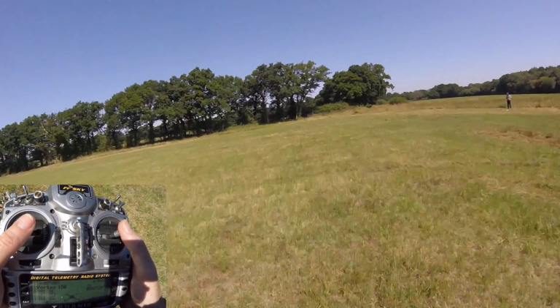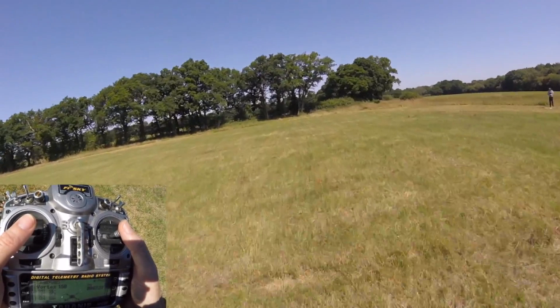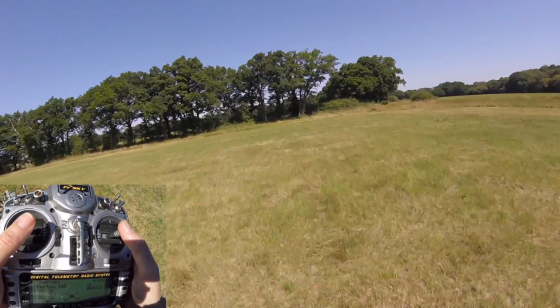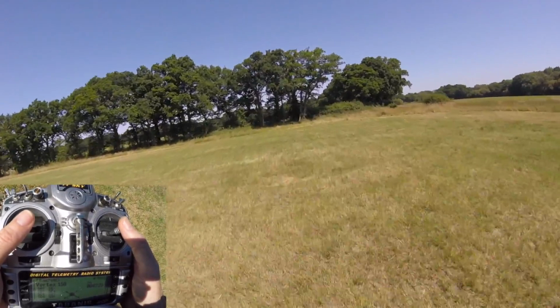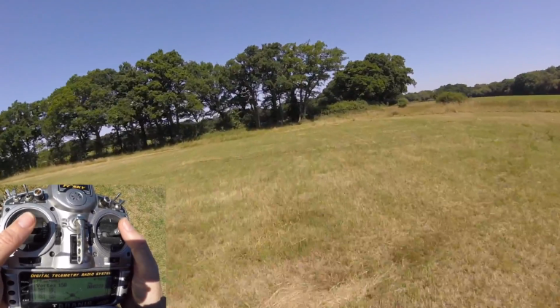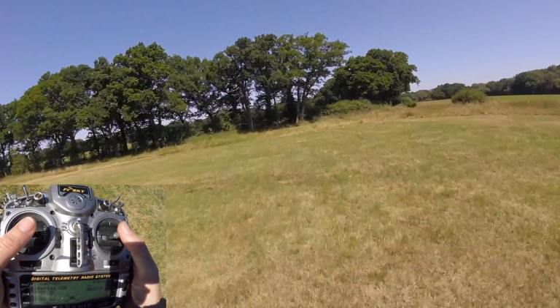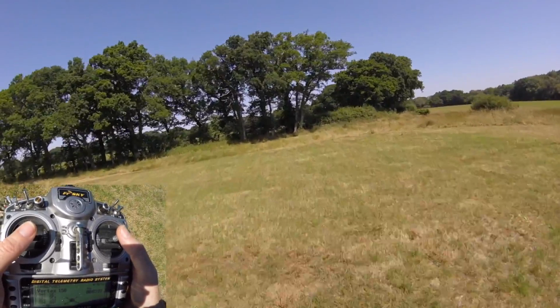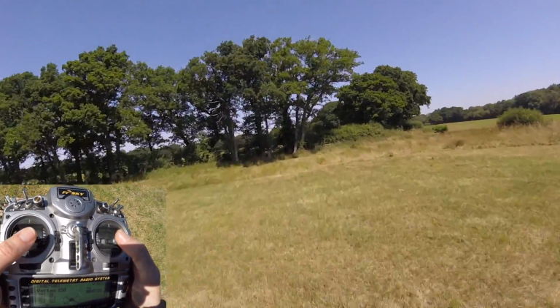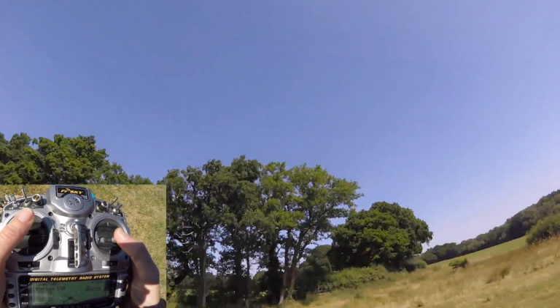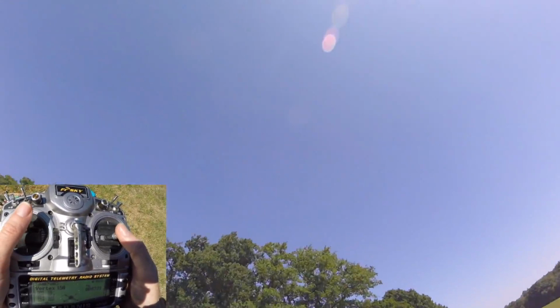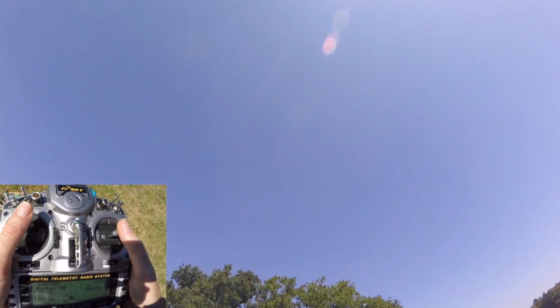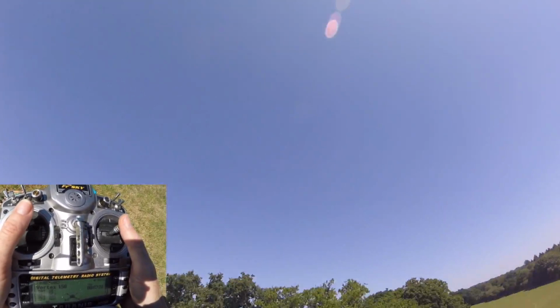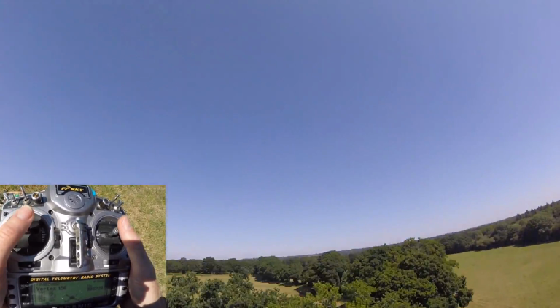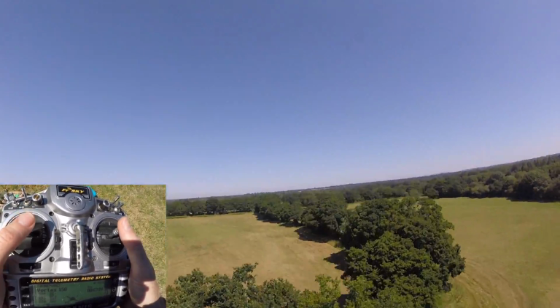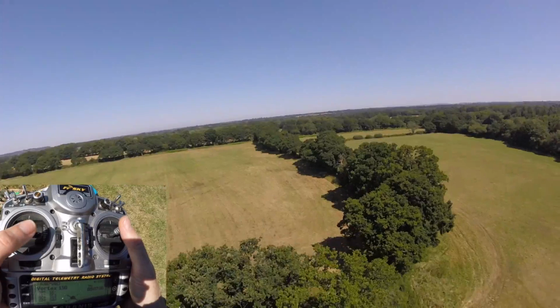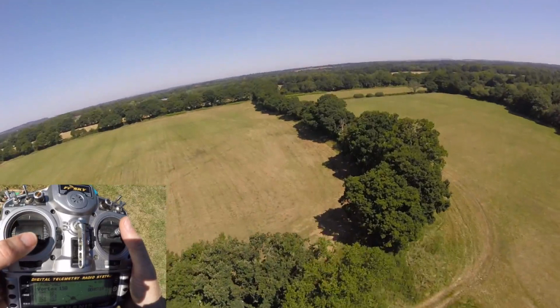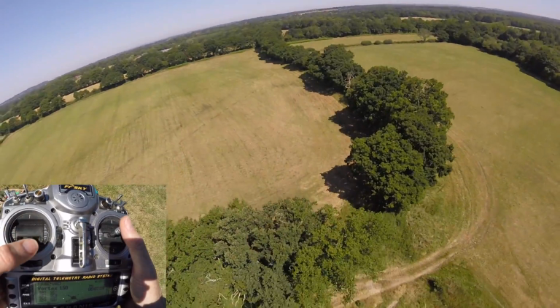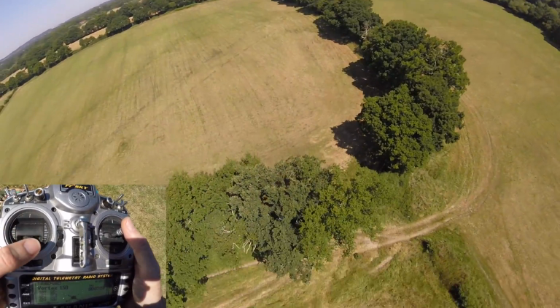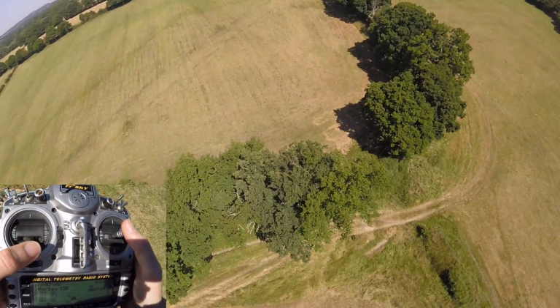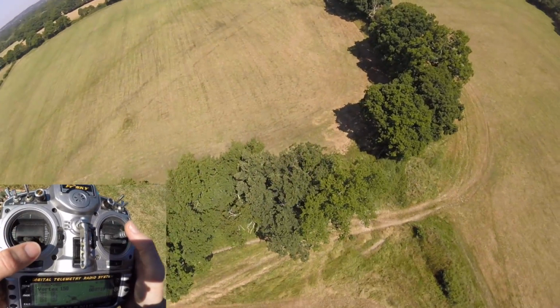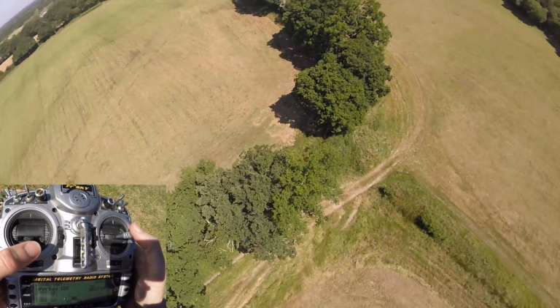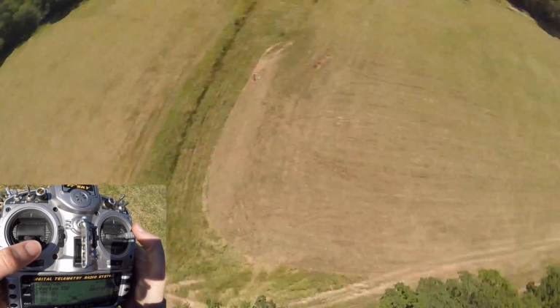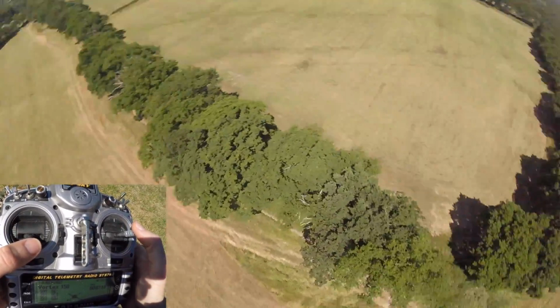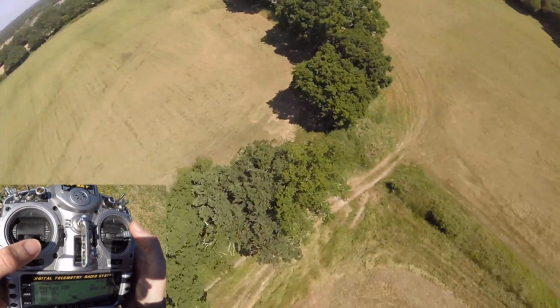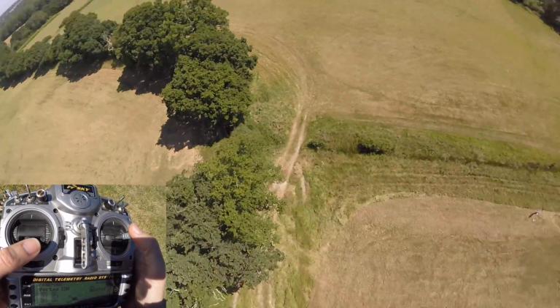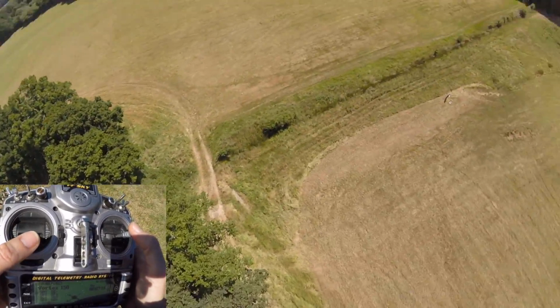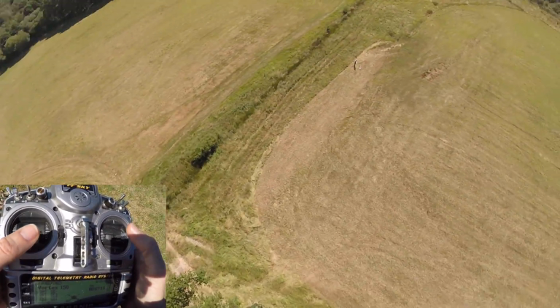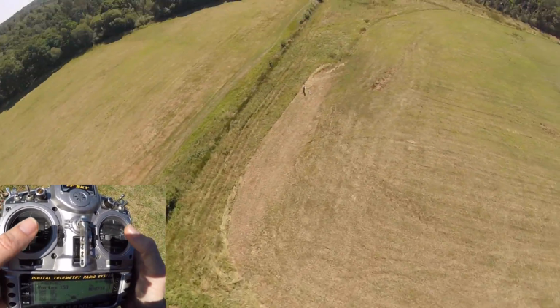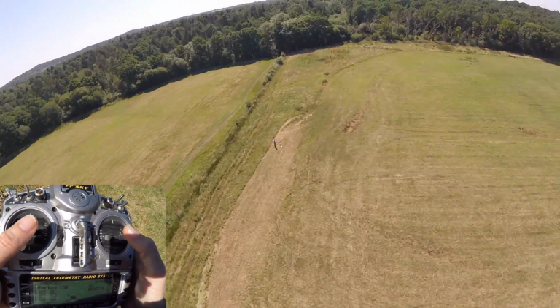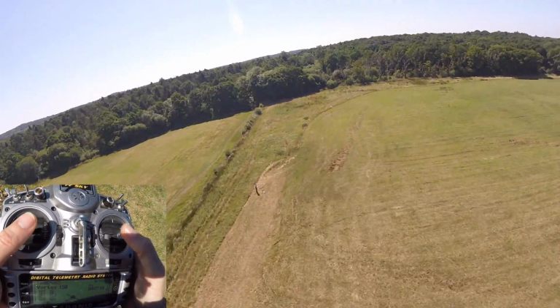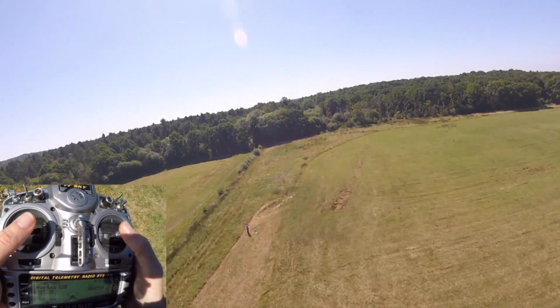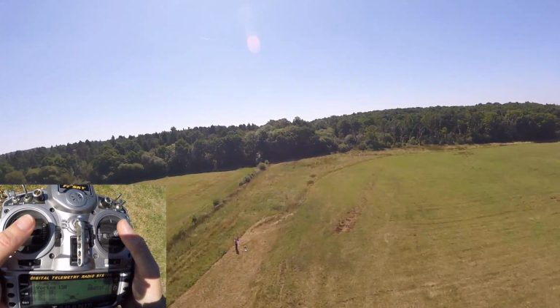If we're just flying forward at a rate like this and we pump the throttle, our inertia carries us — we can have a look at the tree, spin around, and sort of come back again.